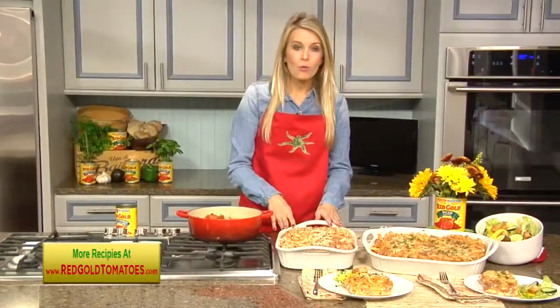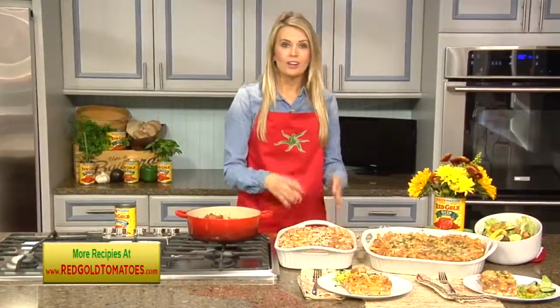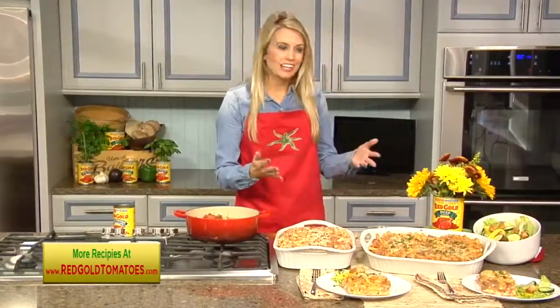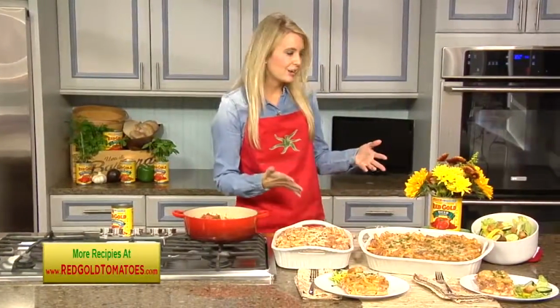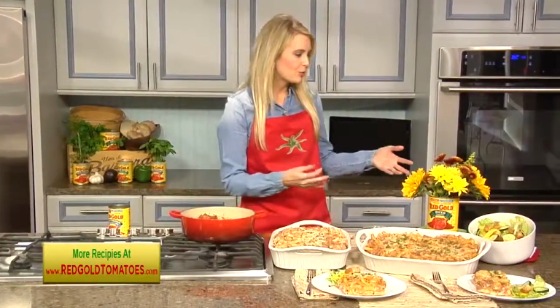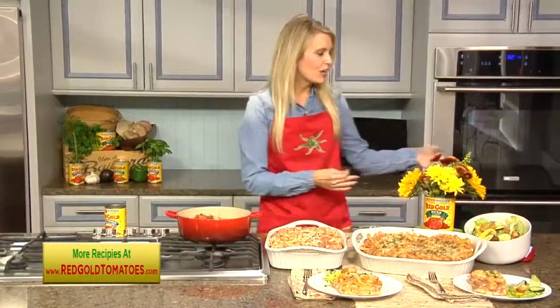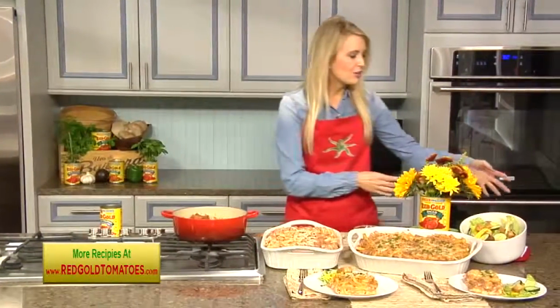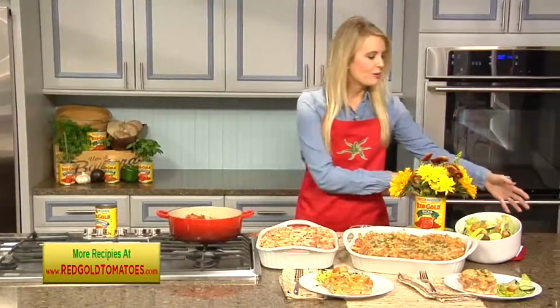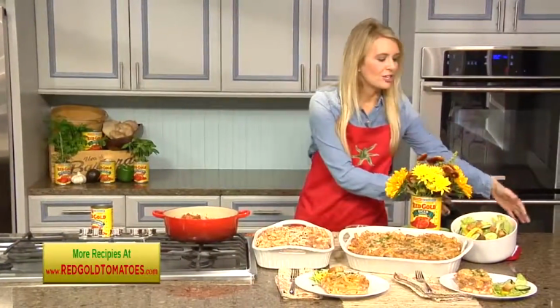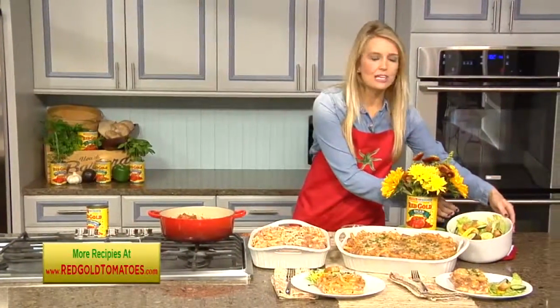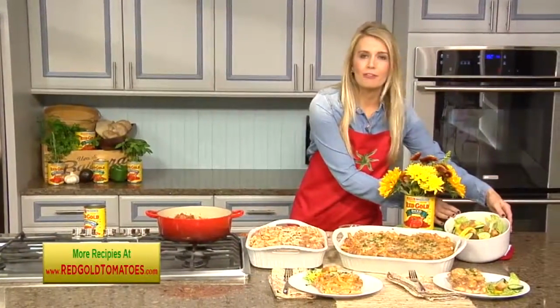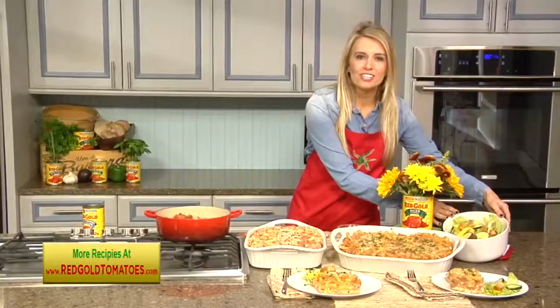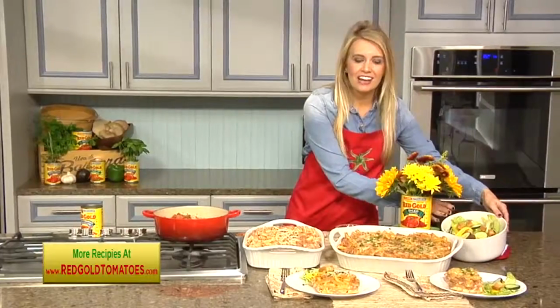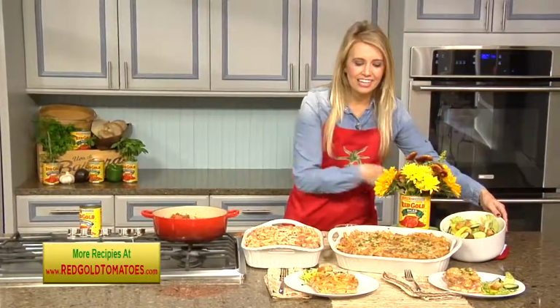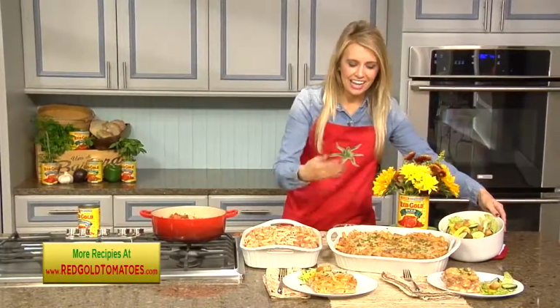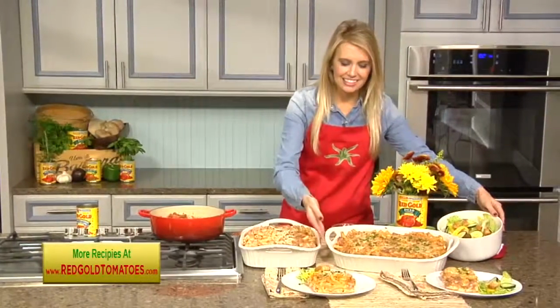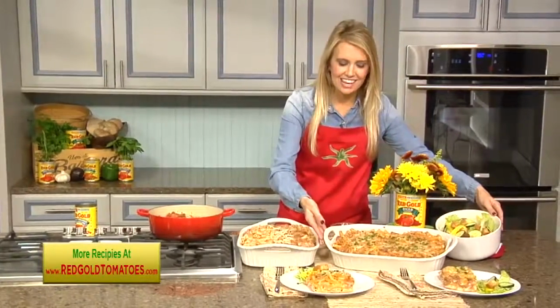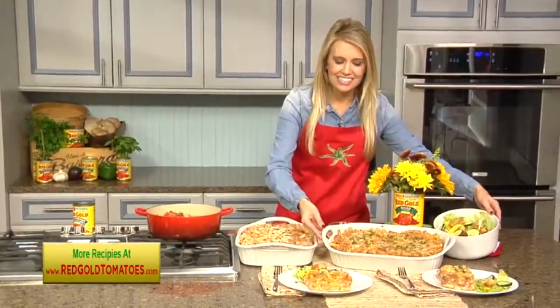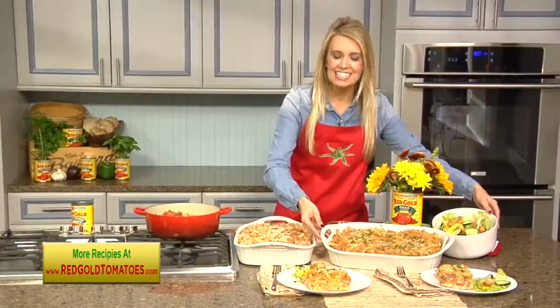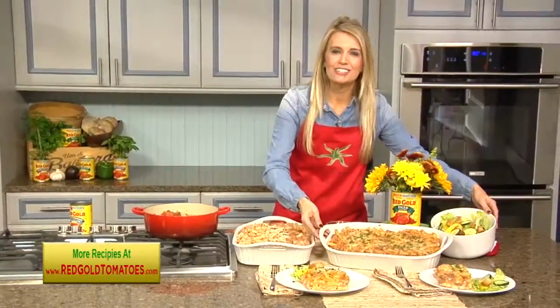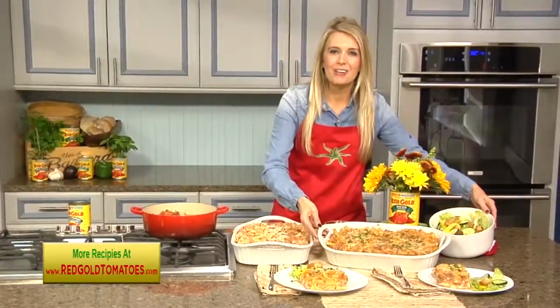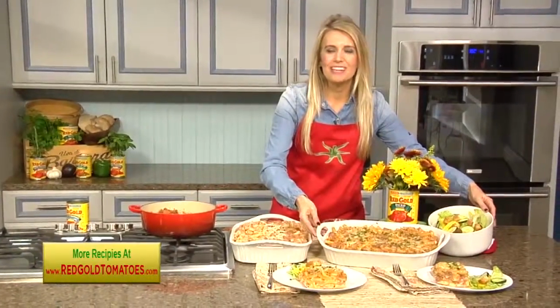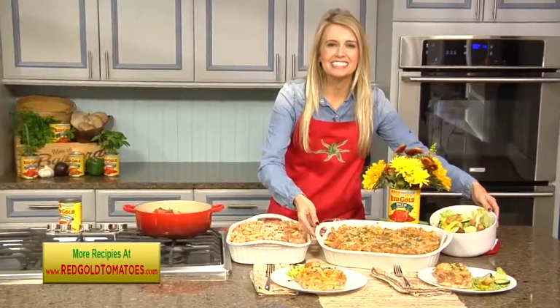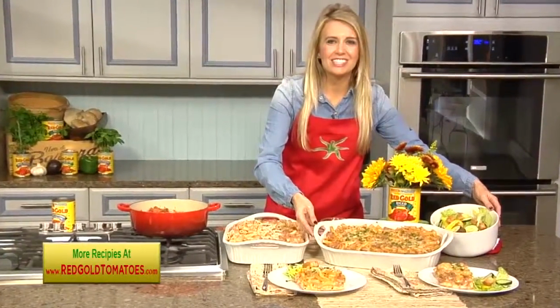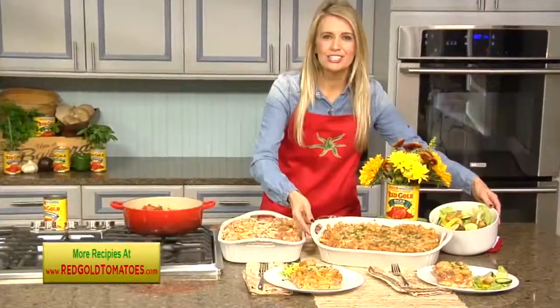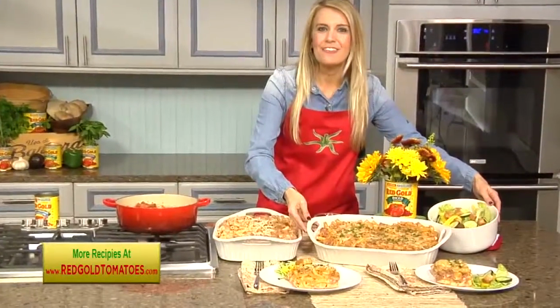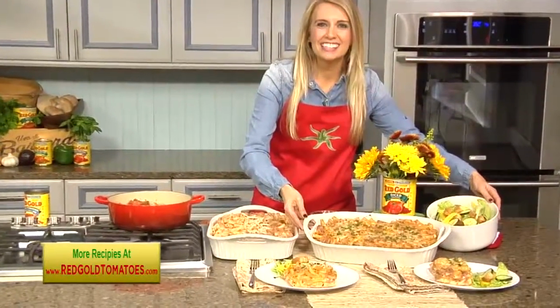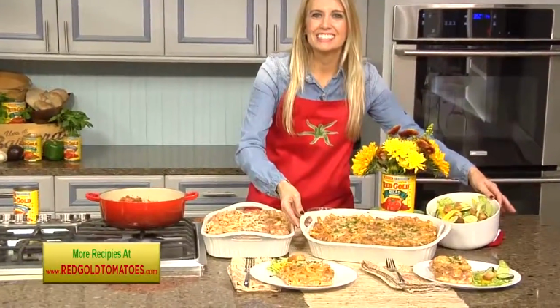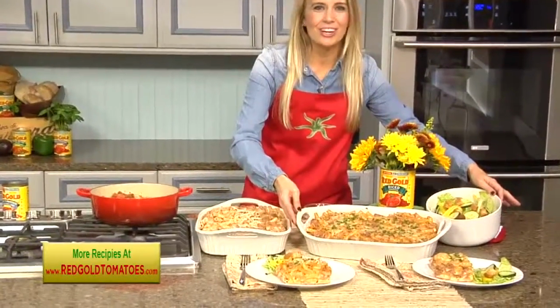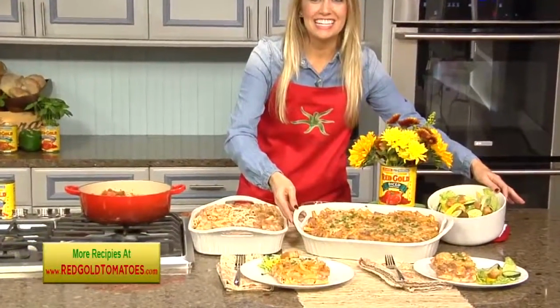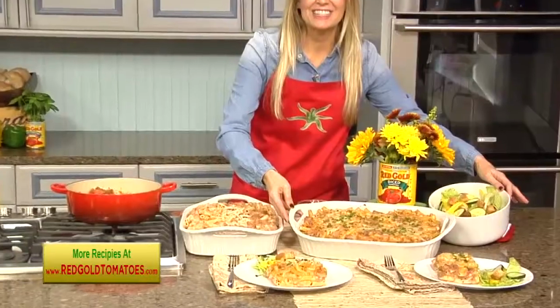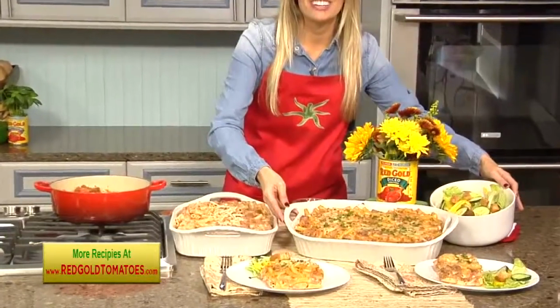While you're letting it cool, you can toss up a fresh salad. And this is how the ziti turns out. It makes a delicious, fast, great-tasting meal.